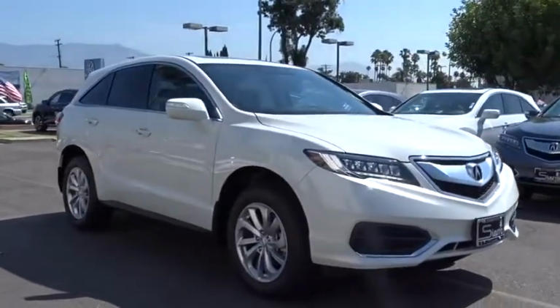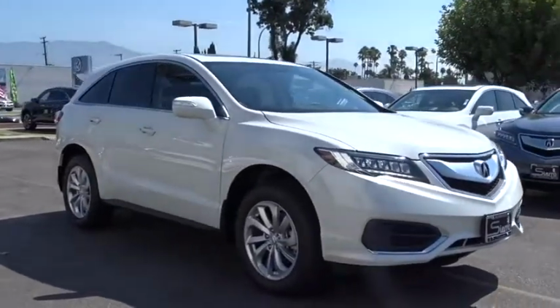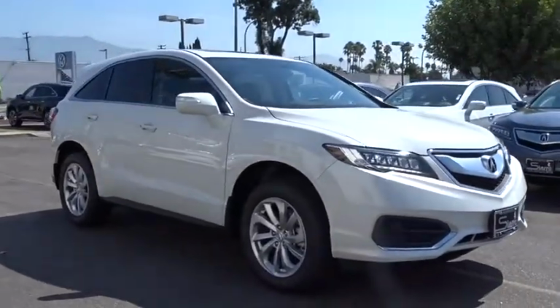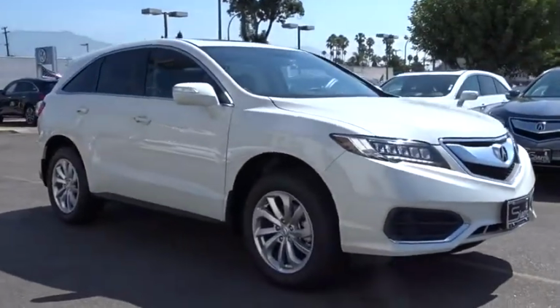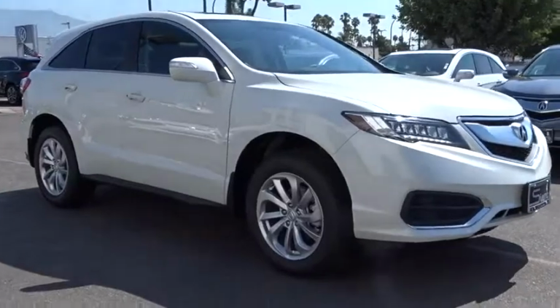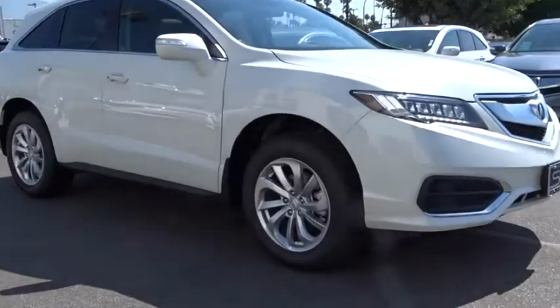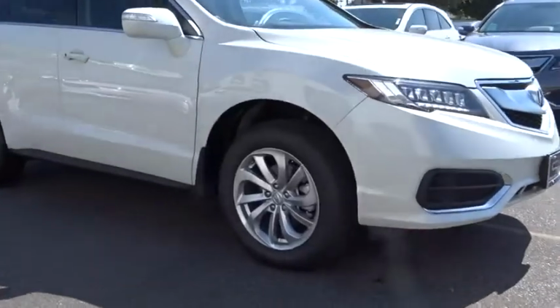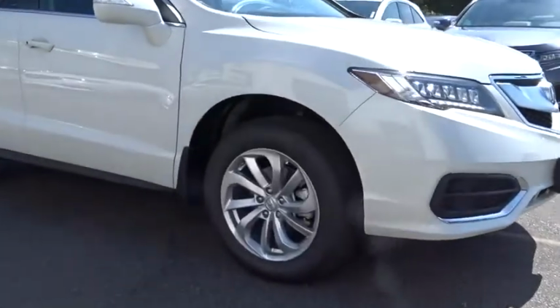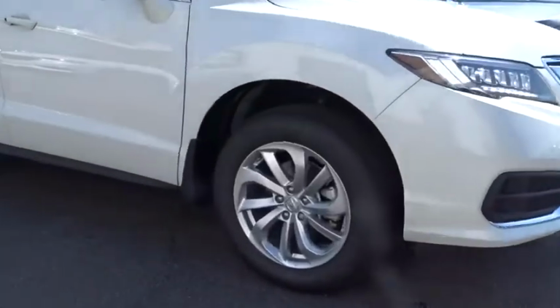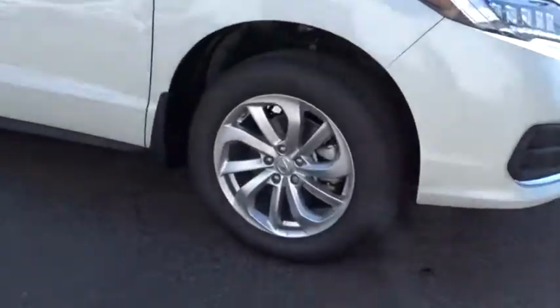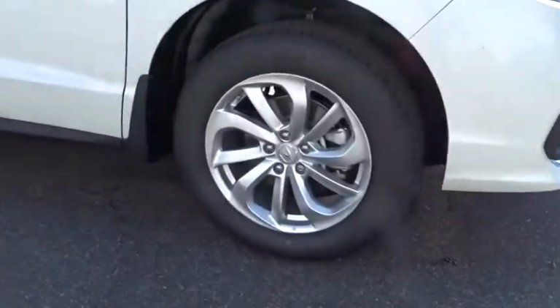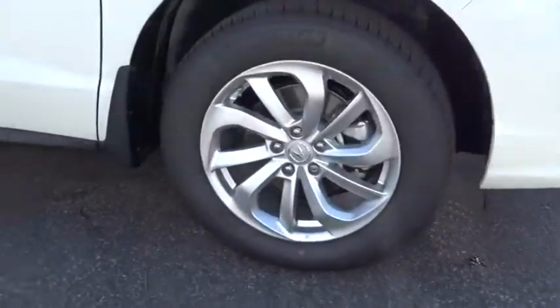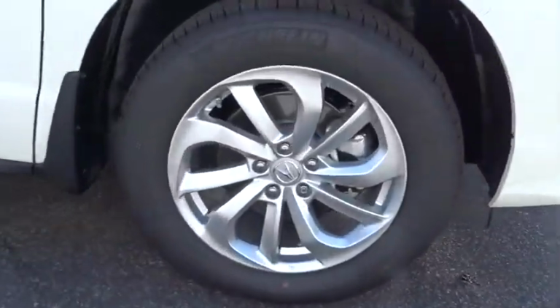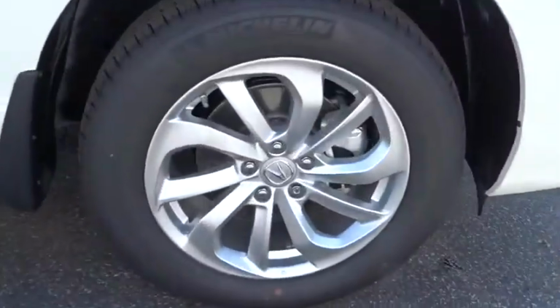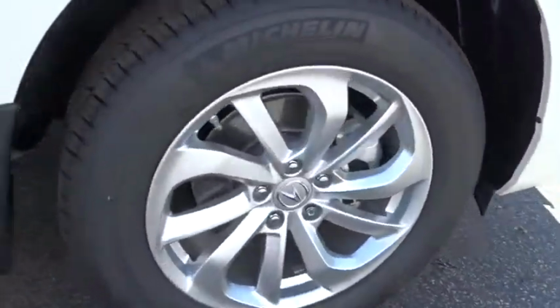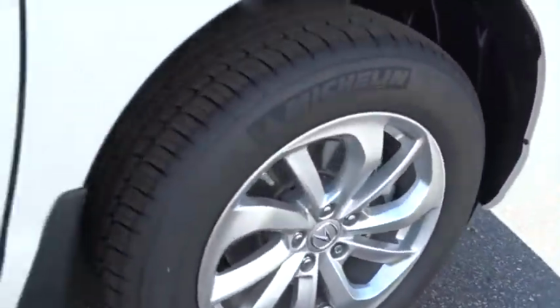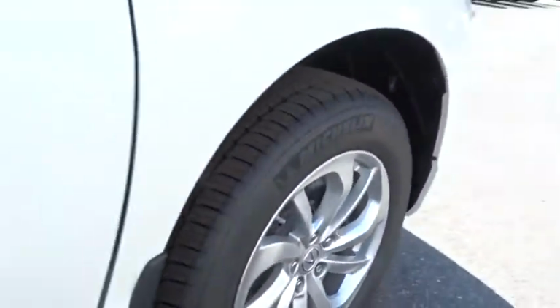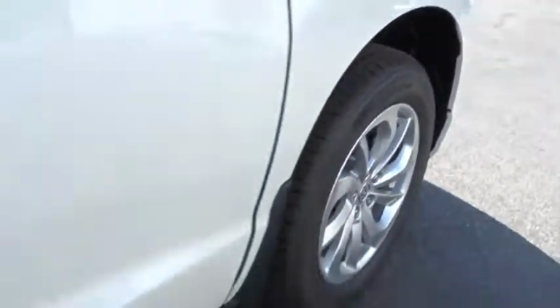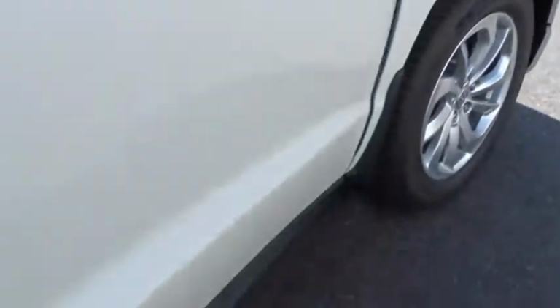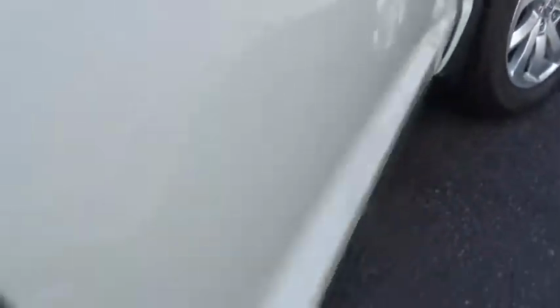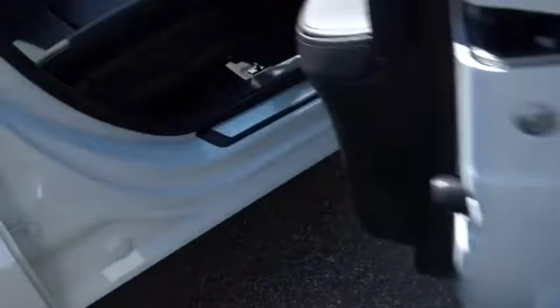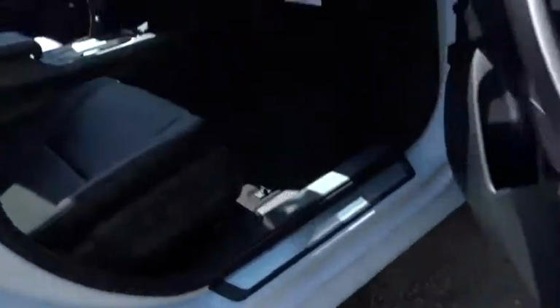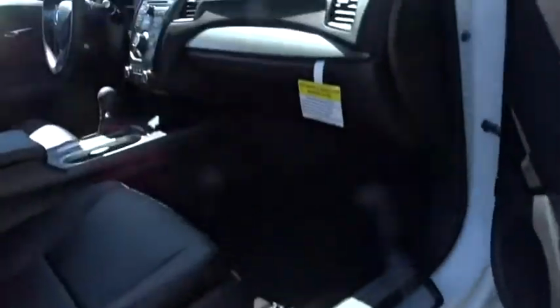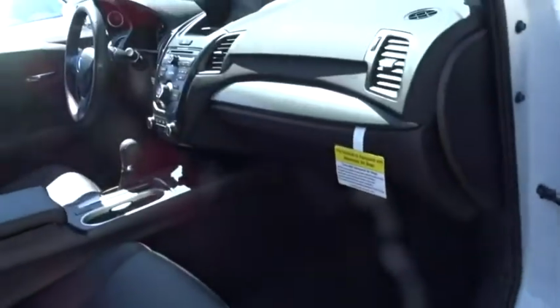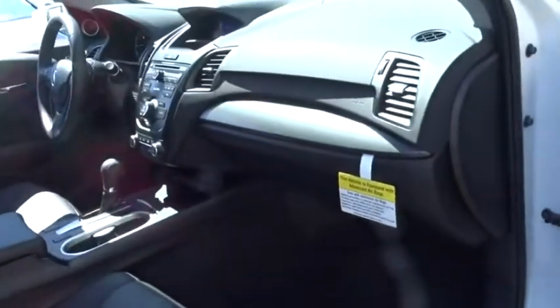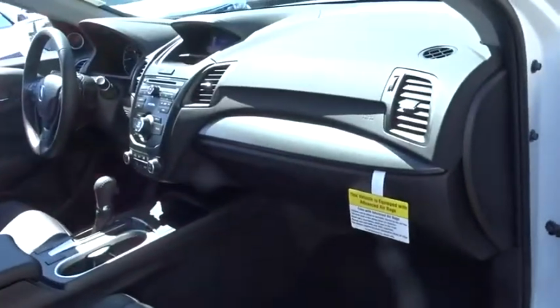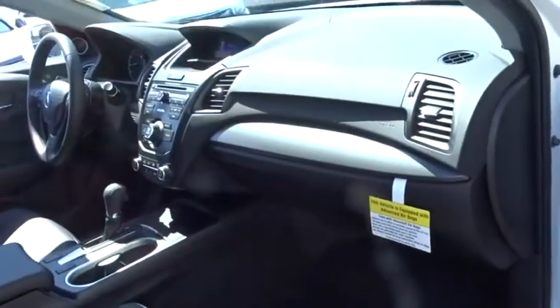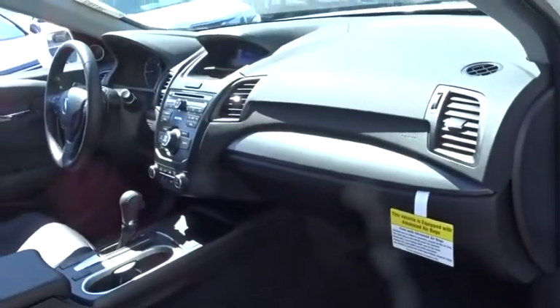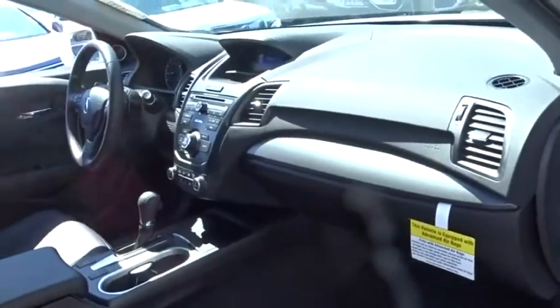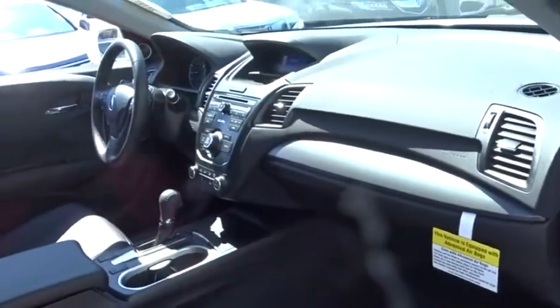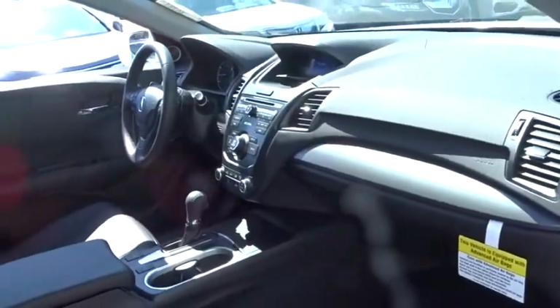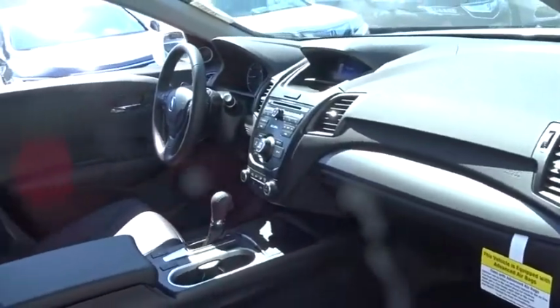Stability control, traction control, keyless entry, steering wheel audio controls, anti-lock braking system, power liftgate, power passenger seat, backup camera.